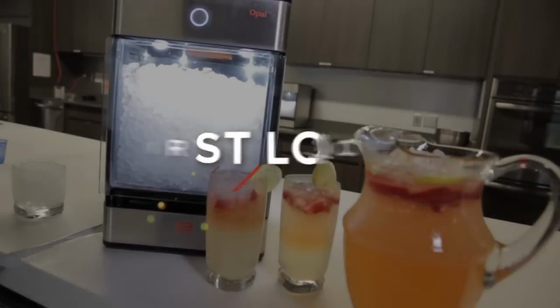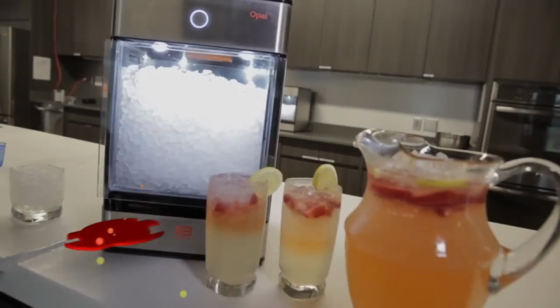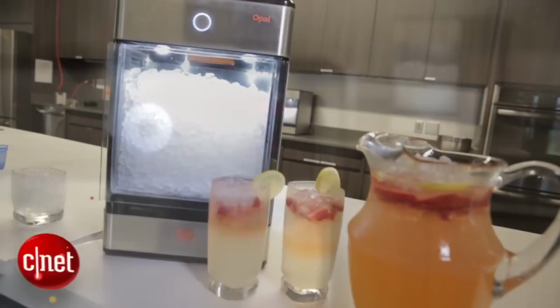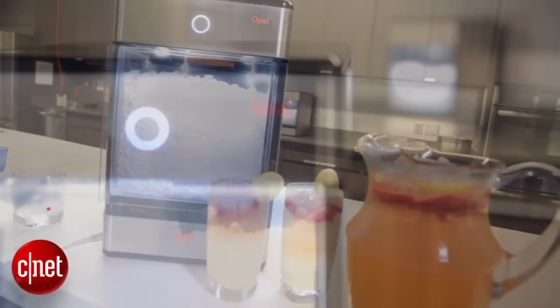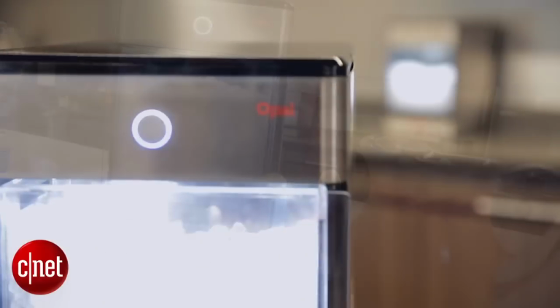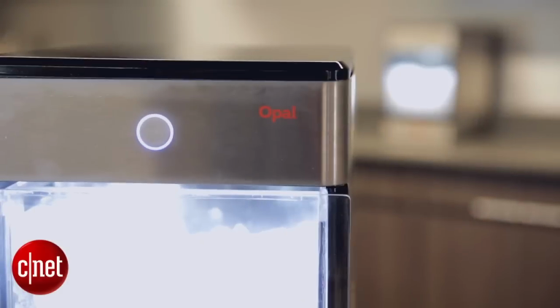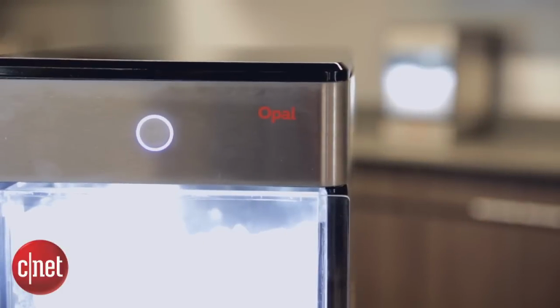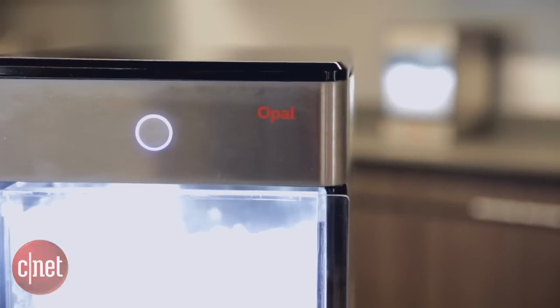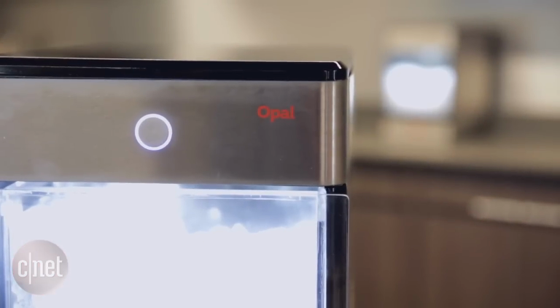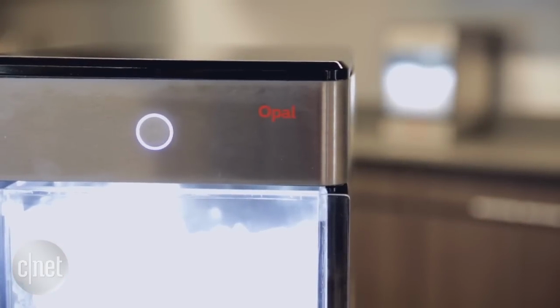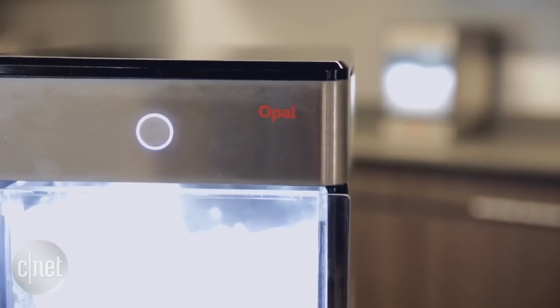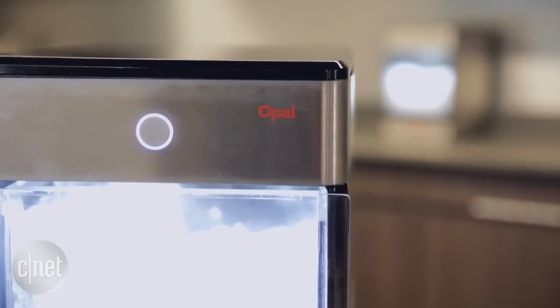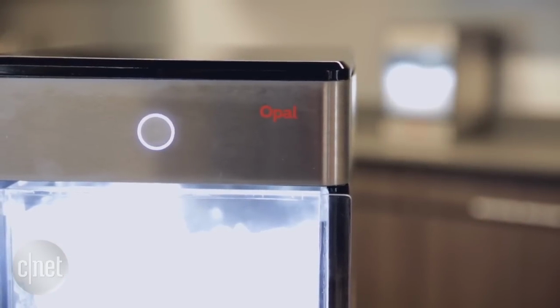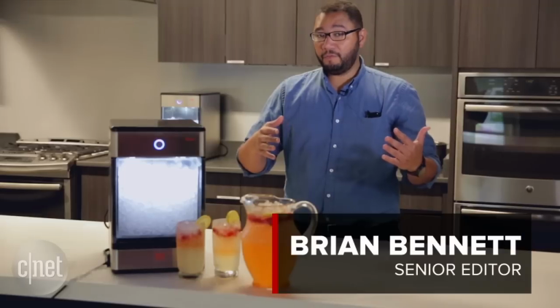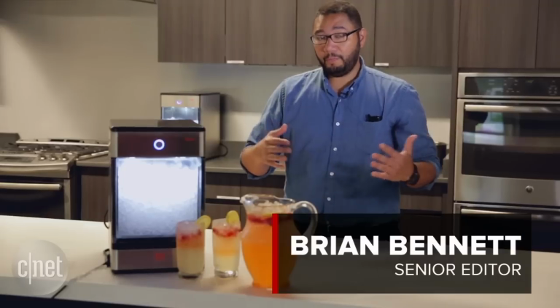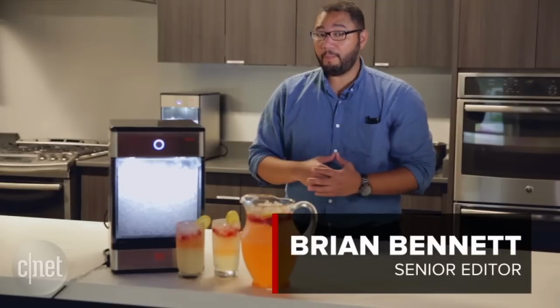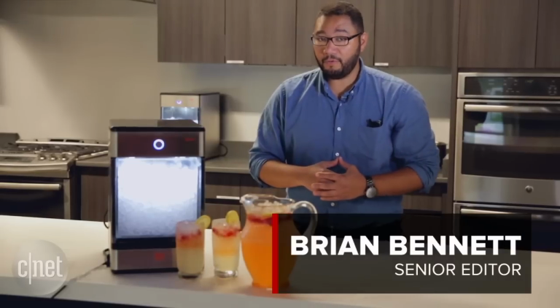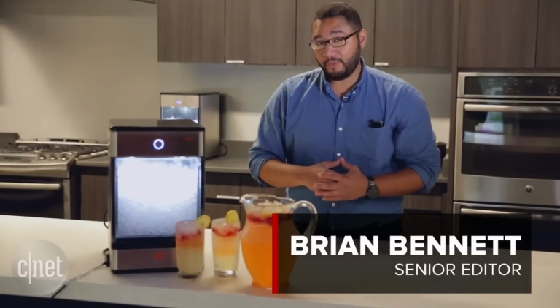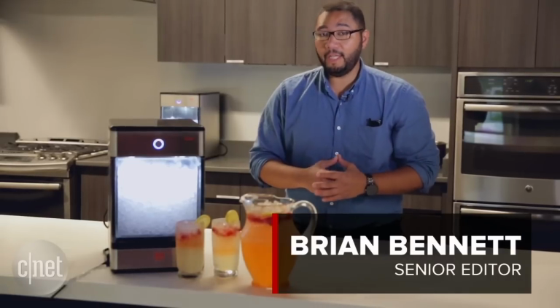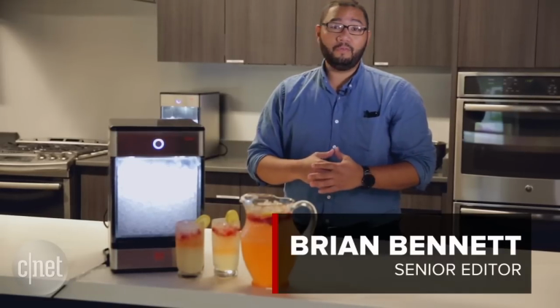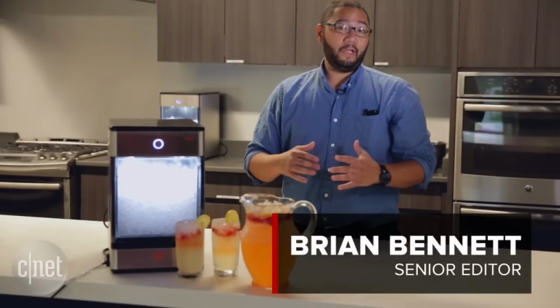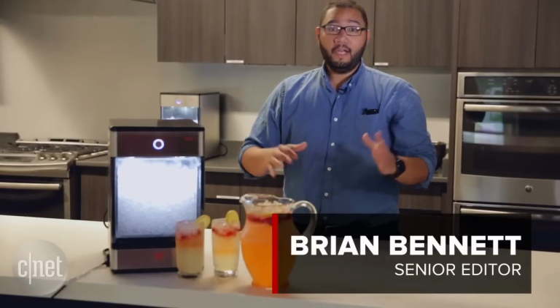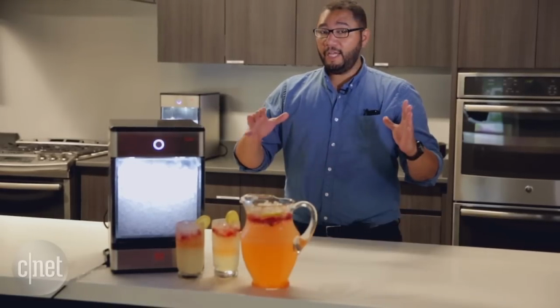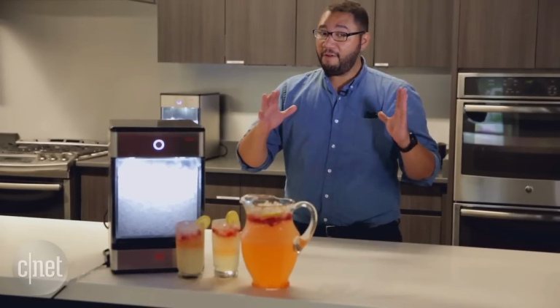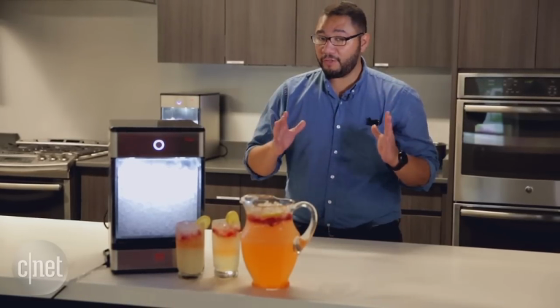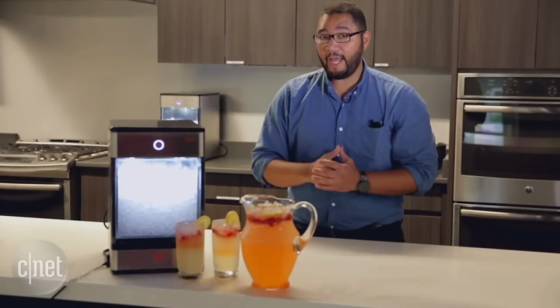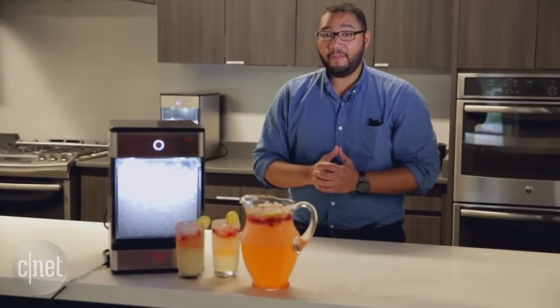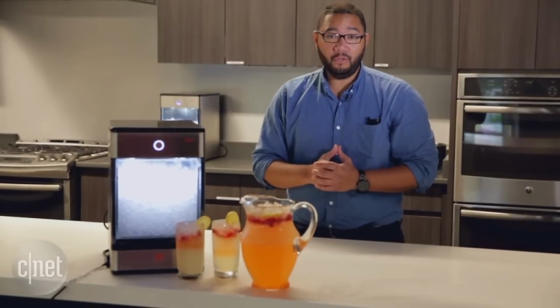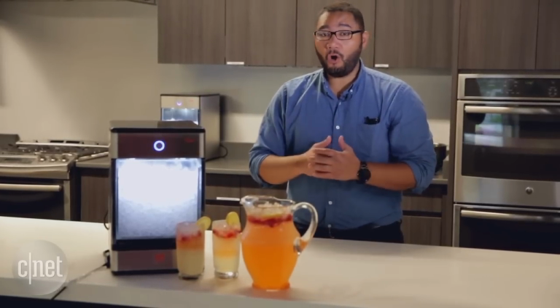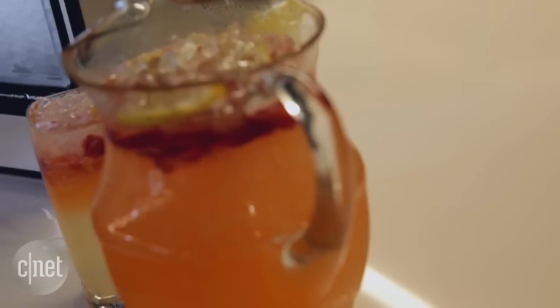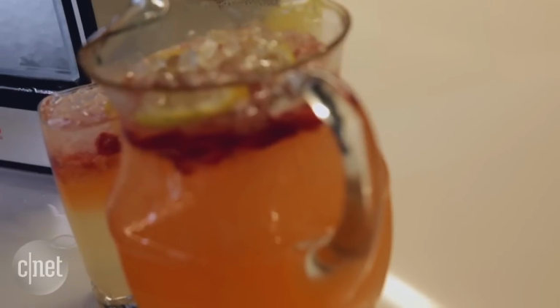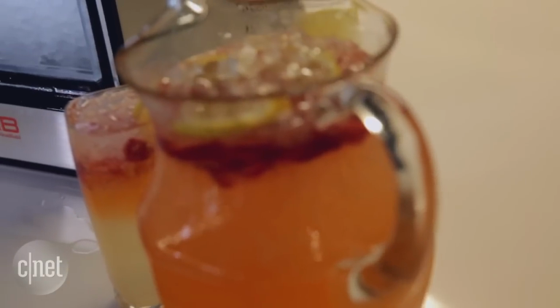Hi guys, this is Brian Bennett for CNET Appliances, and we are at GE's First Build micro factory in Louisville, Kentucky, taking a first look at the new Opal ice maker.